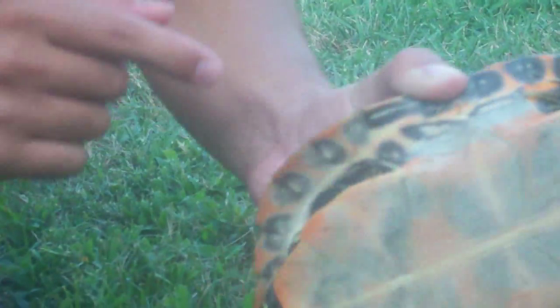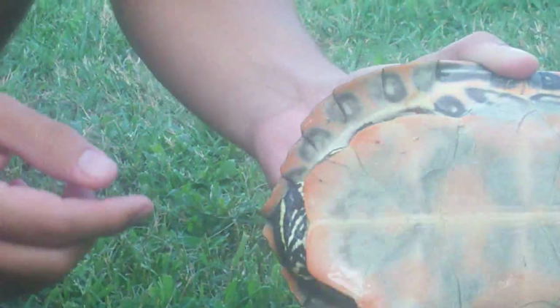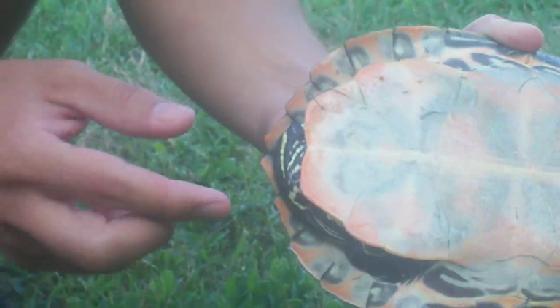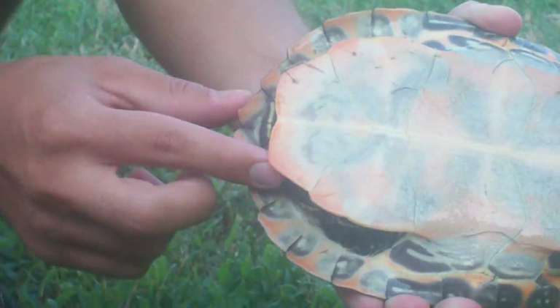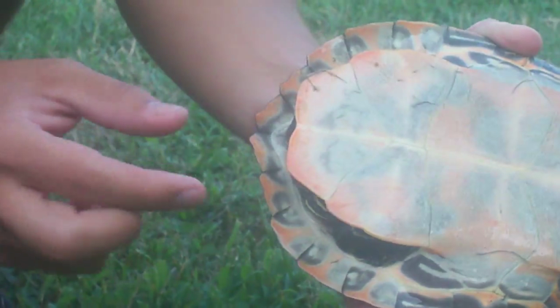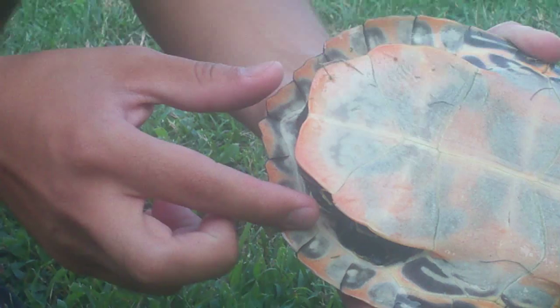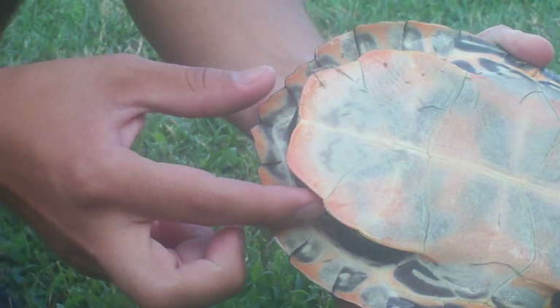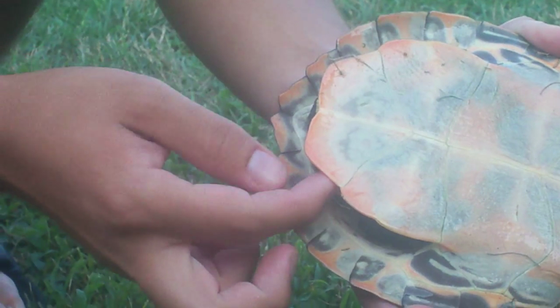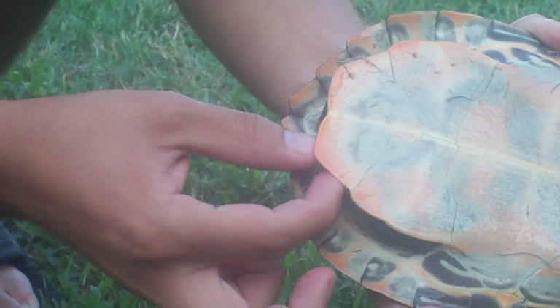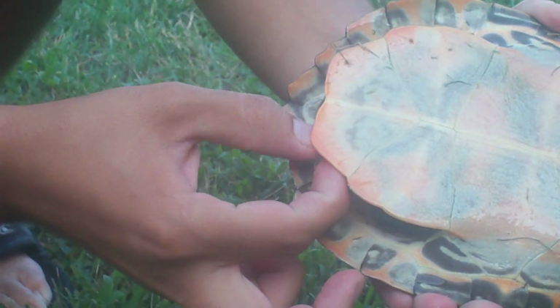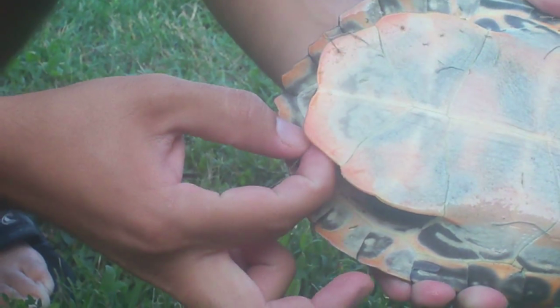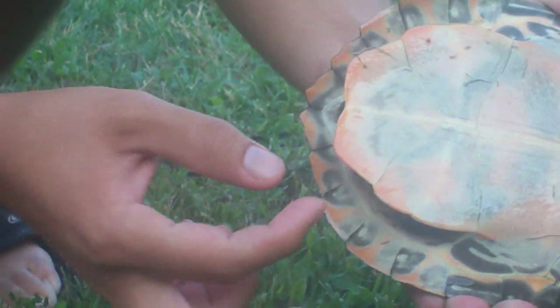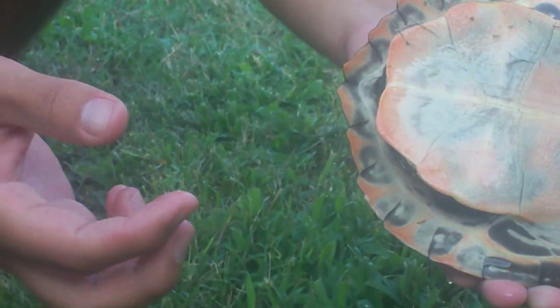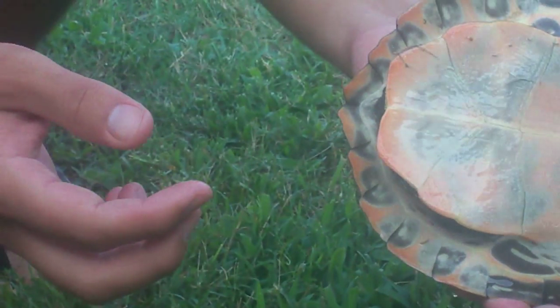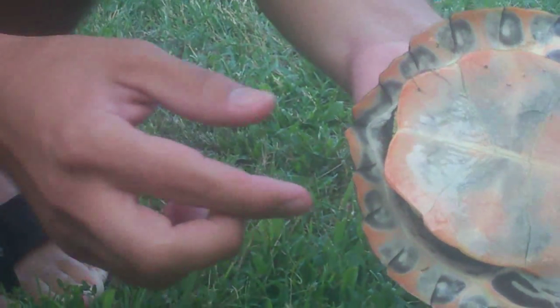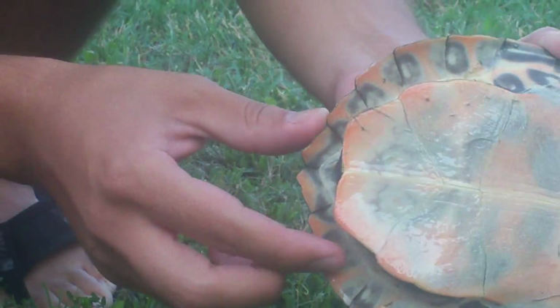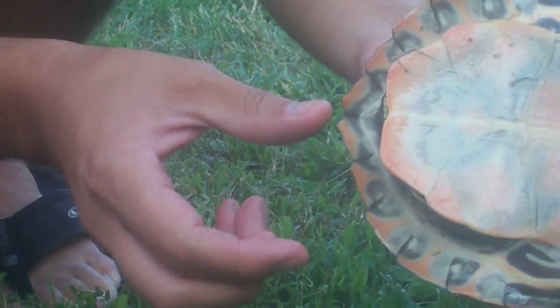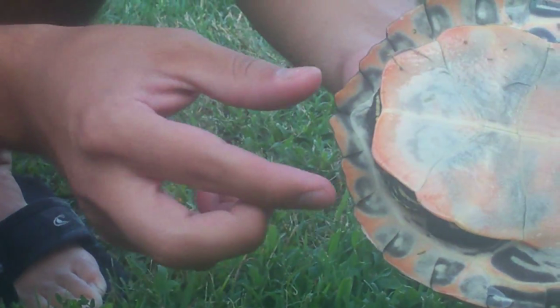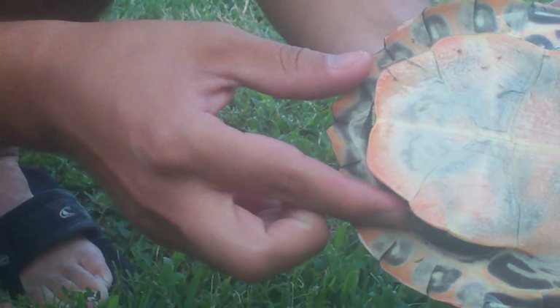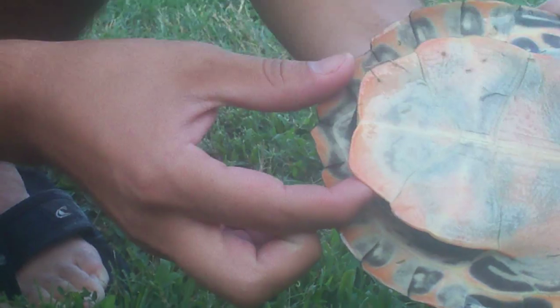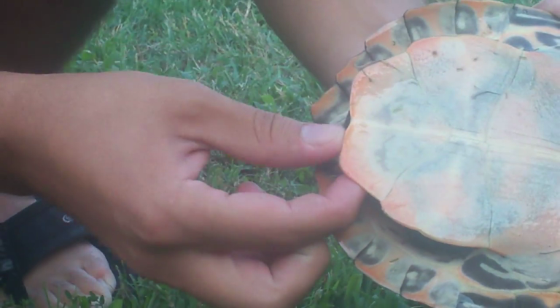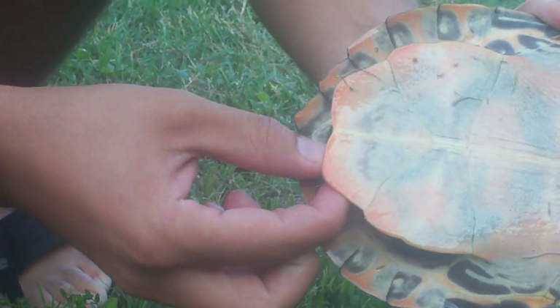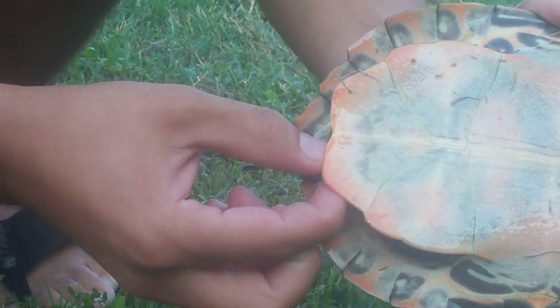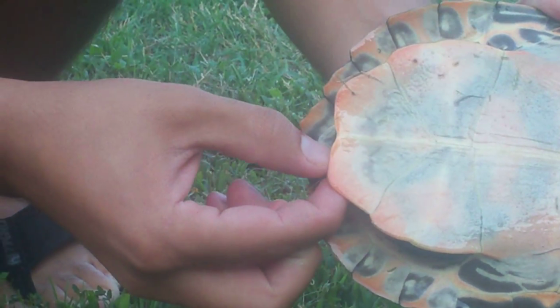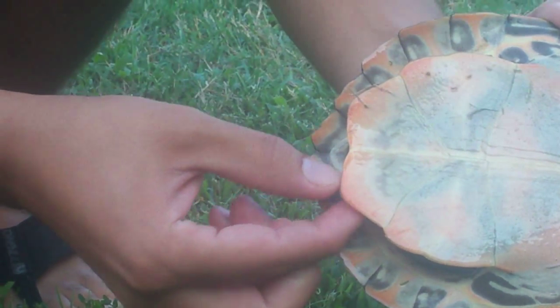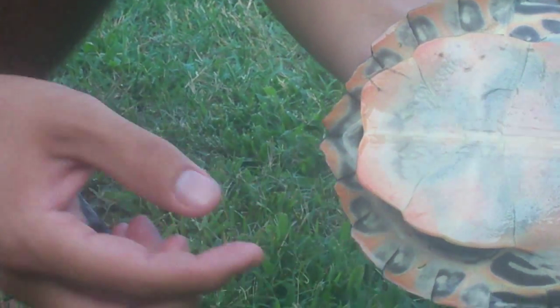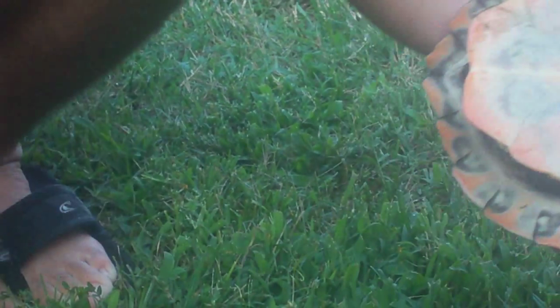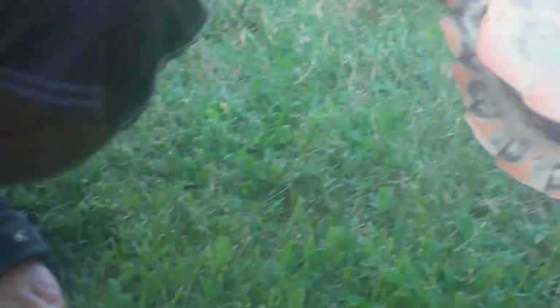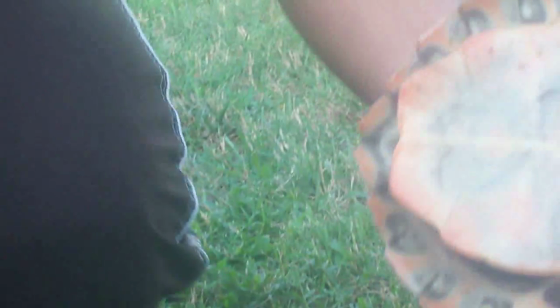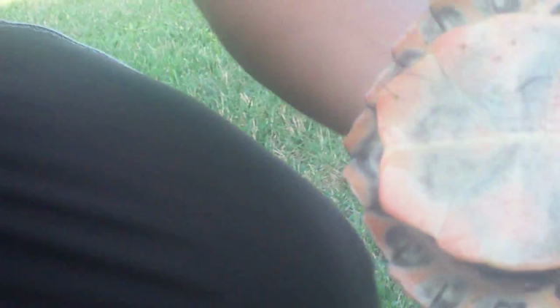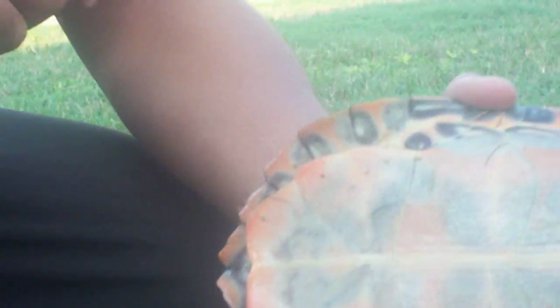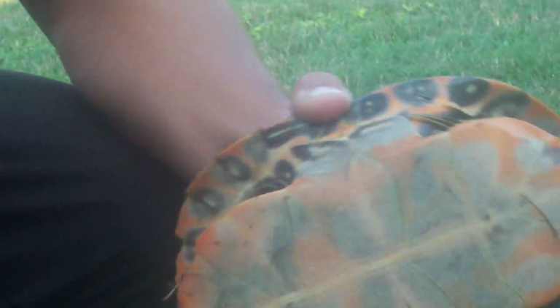And if you look at their tail, the males have really thick tails. He's not going to let me pull it out right now. Let me try that — he's saying no. We'll see if he'll calm down here in a second.